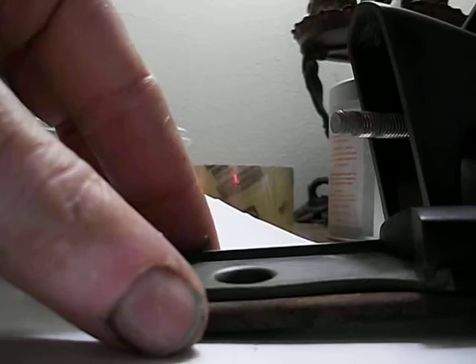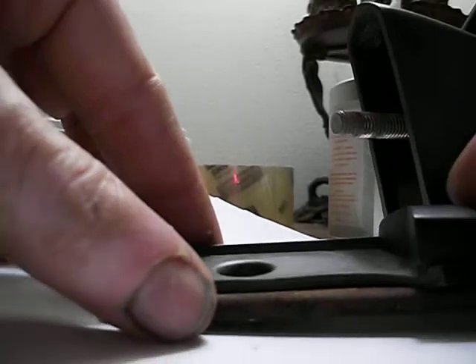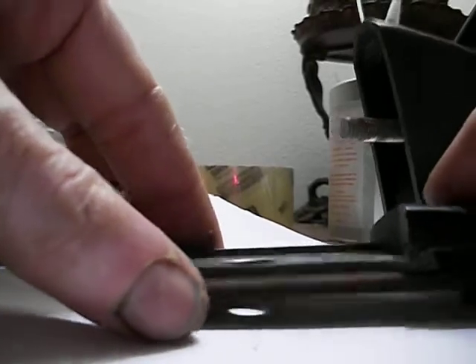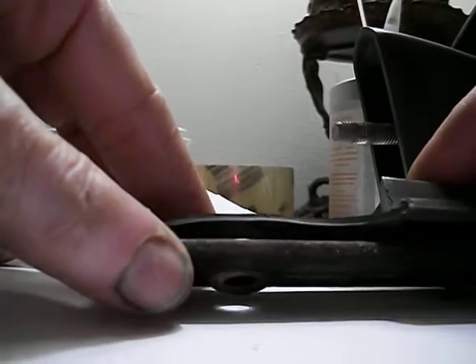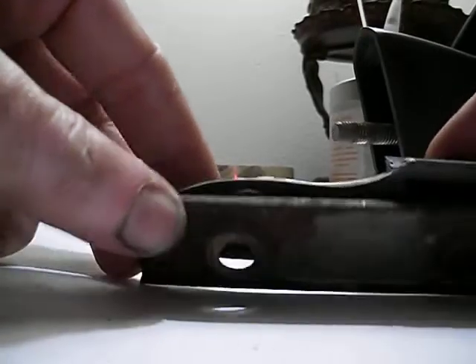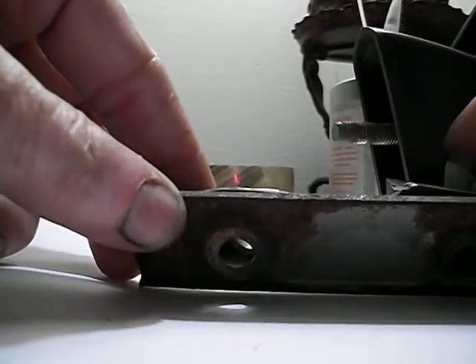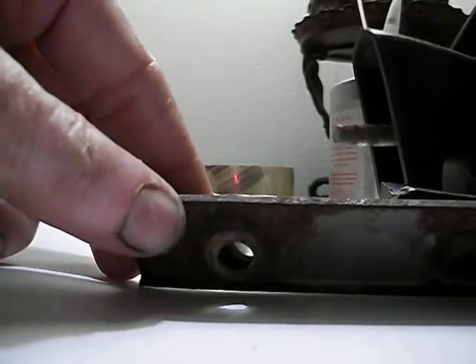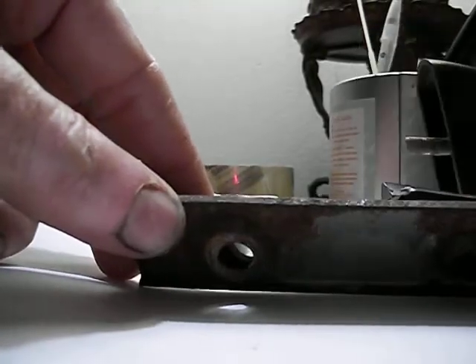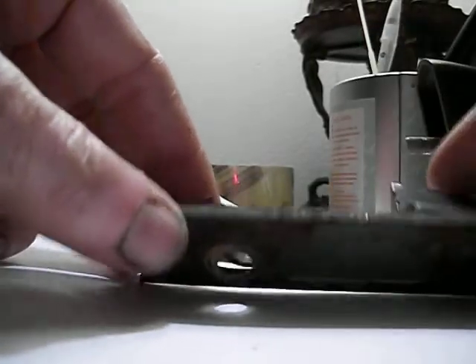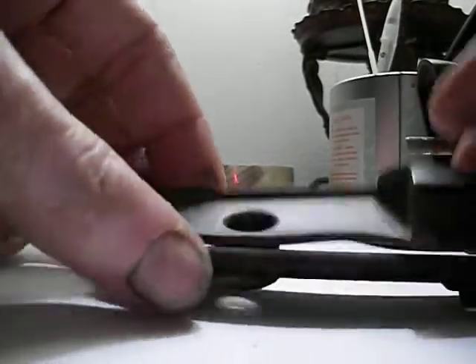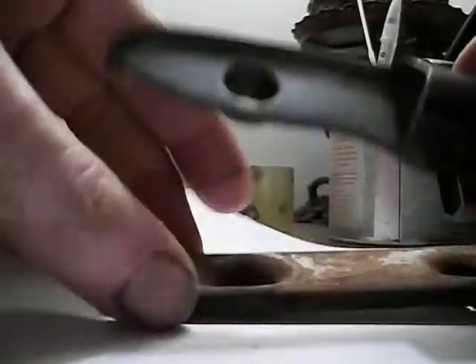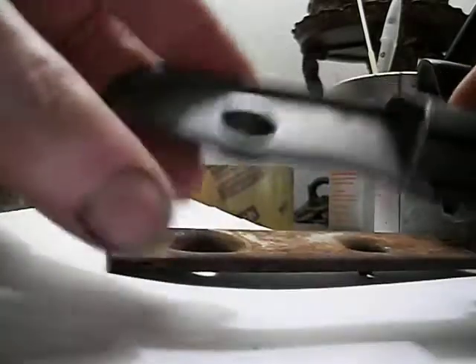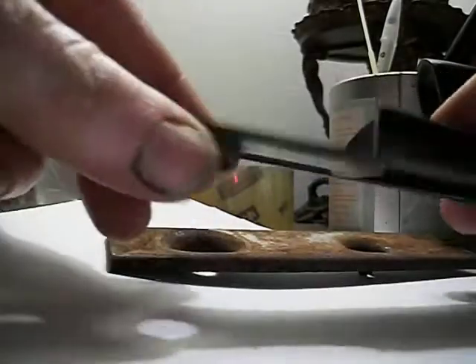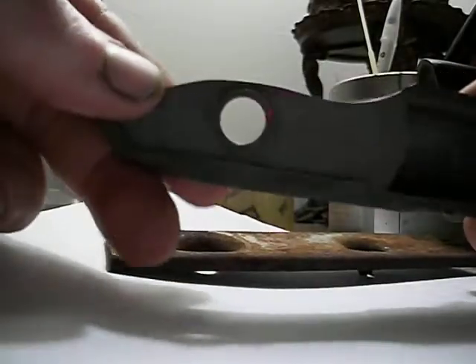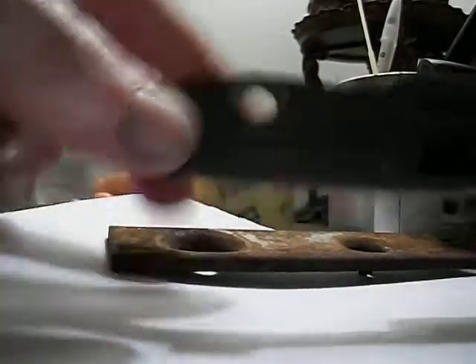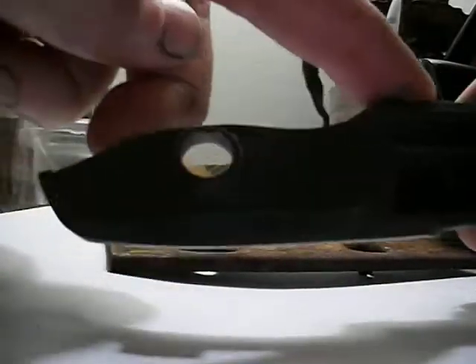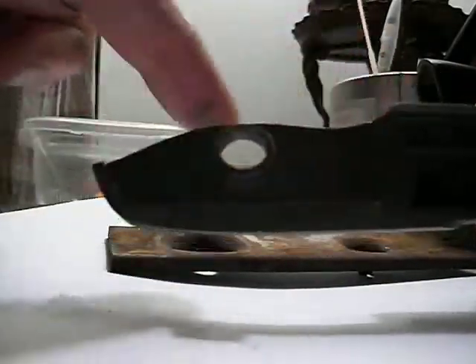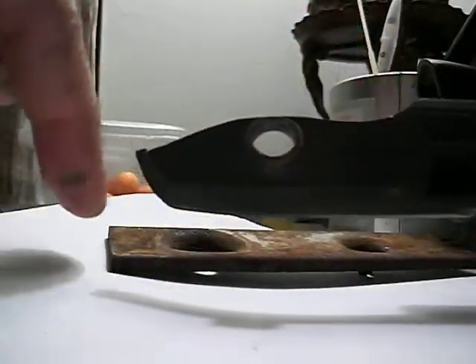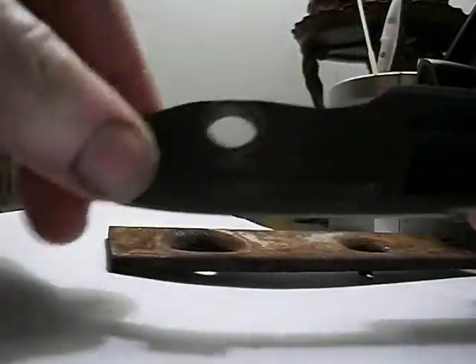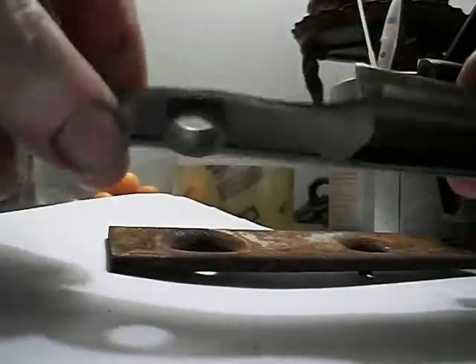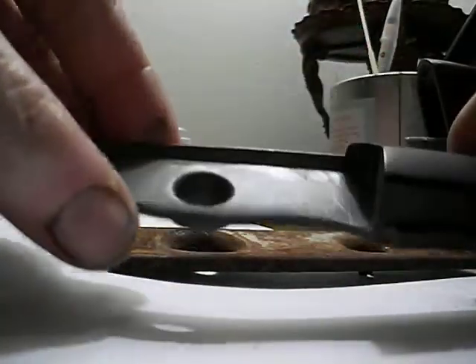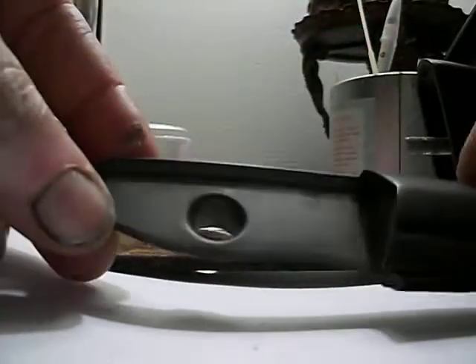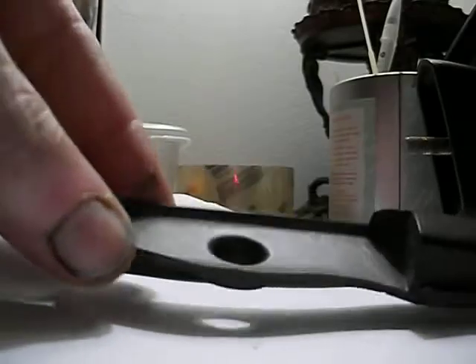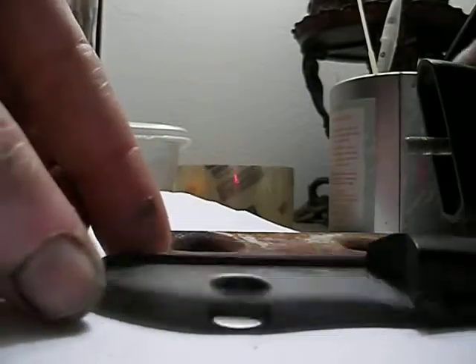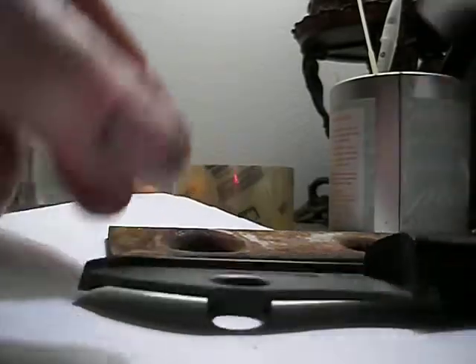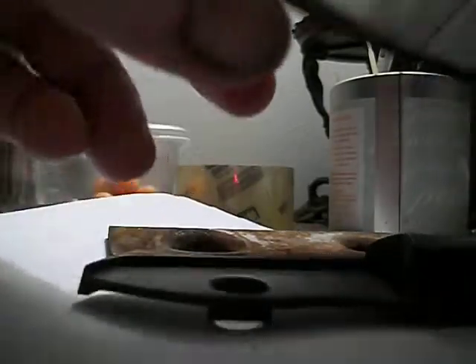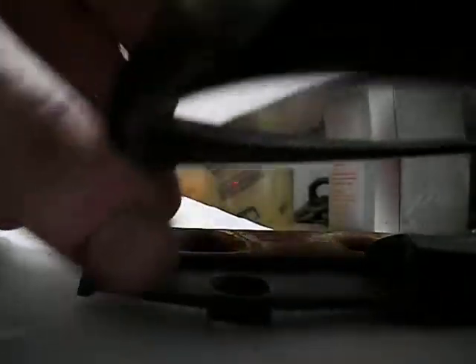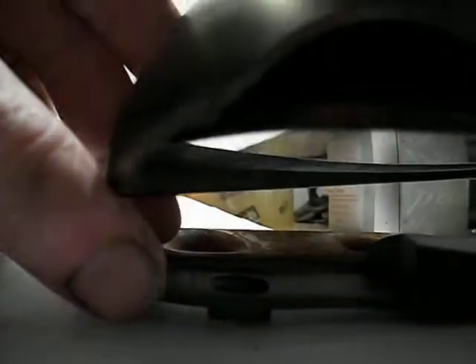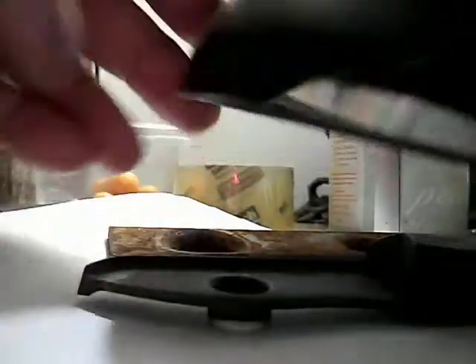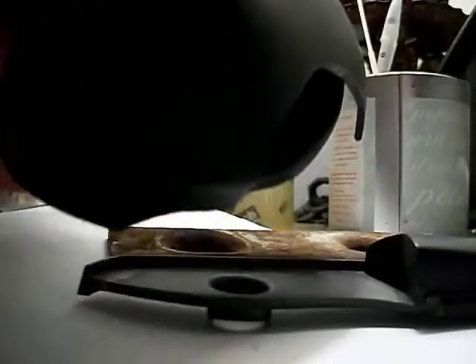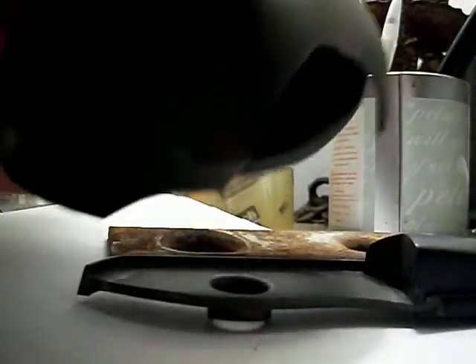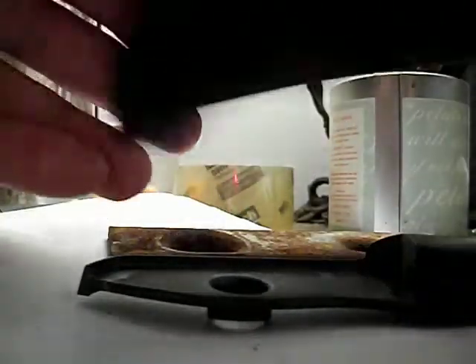Quick video showing how the mirror on the Z is mounted. First of all, this is a broken piece. The base part here is broken — it shouldn't be shaped like this. The other break is the head itself; it's got a big chunk missing out of it.